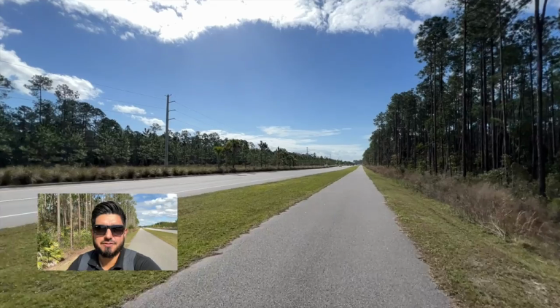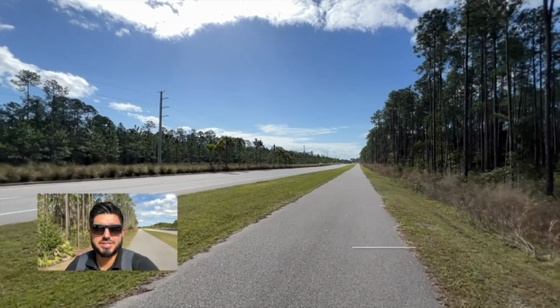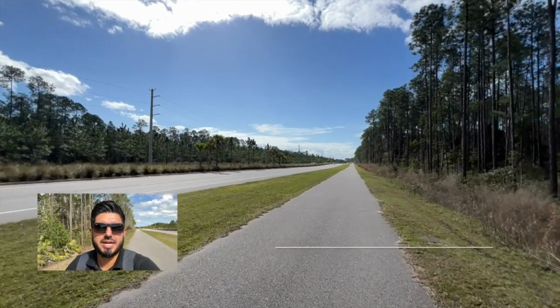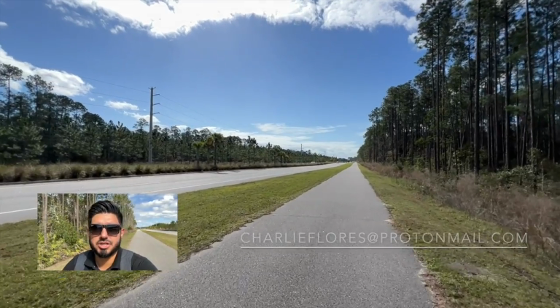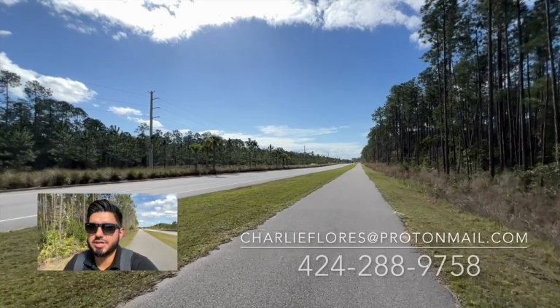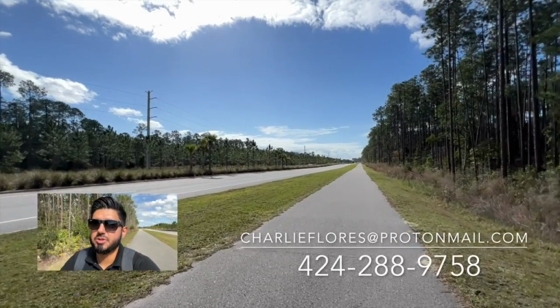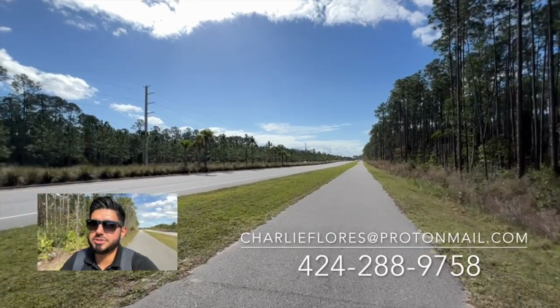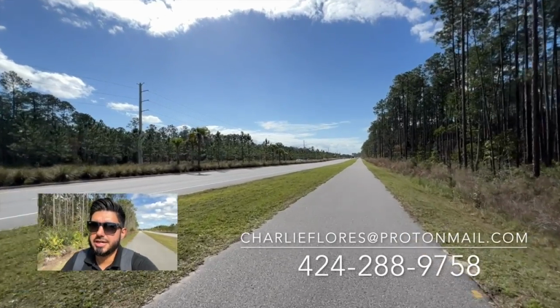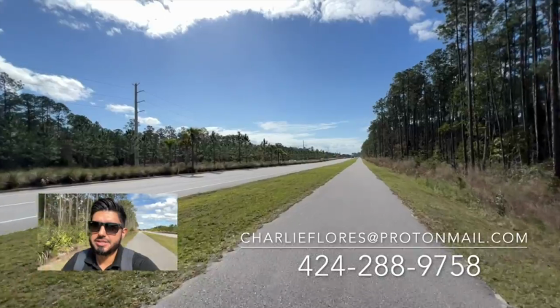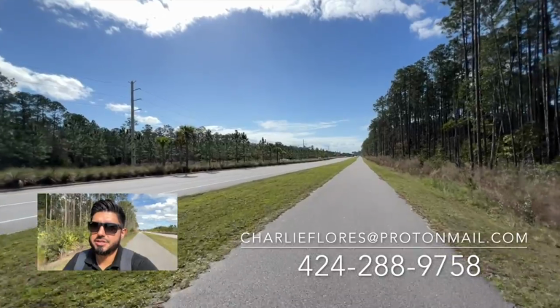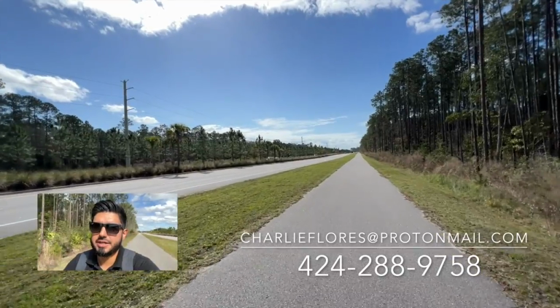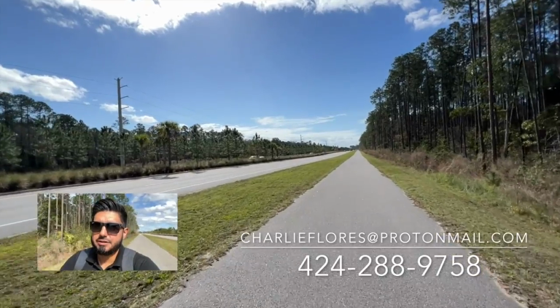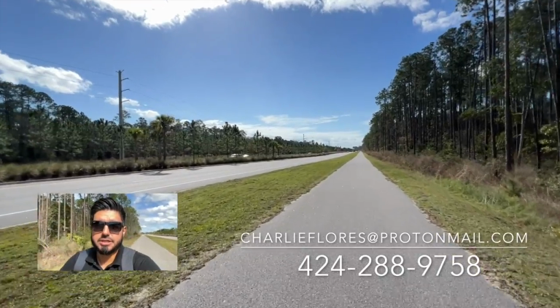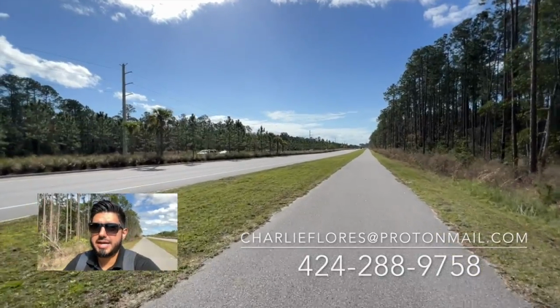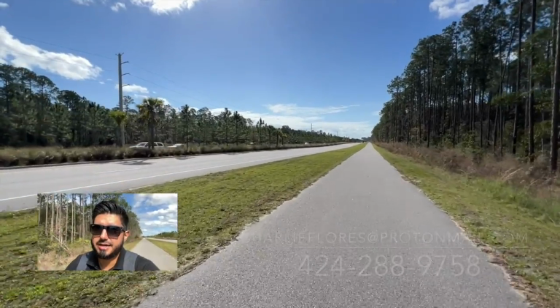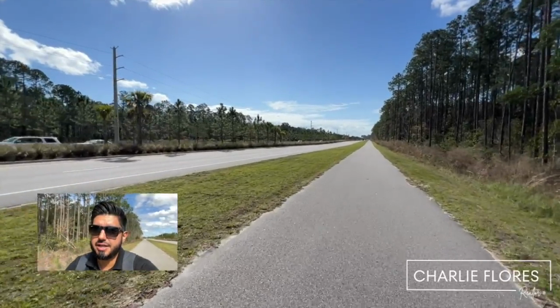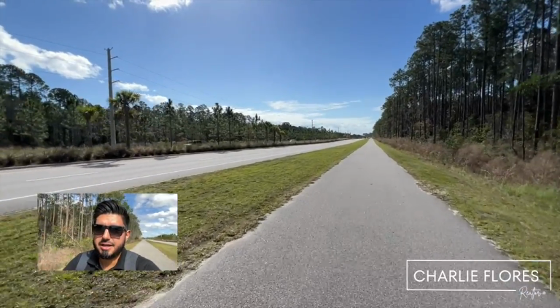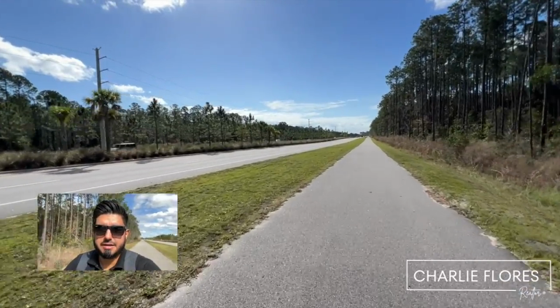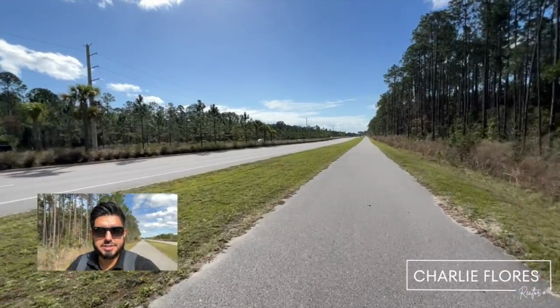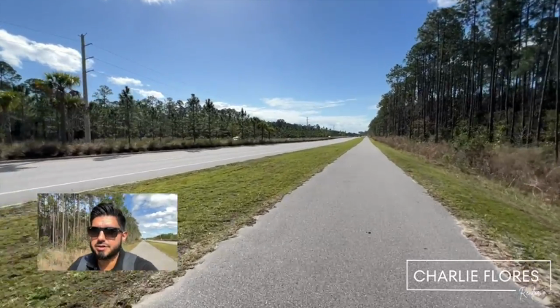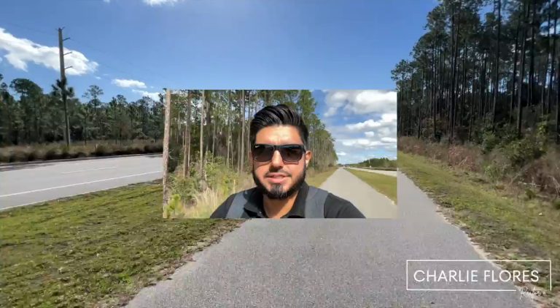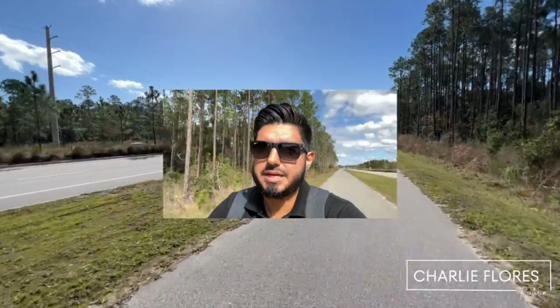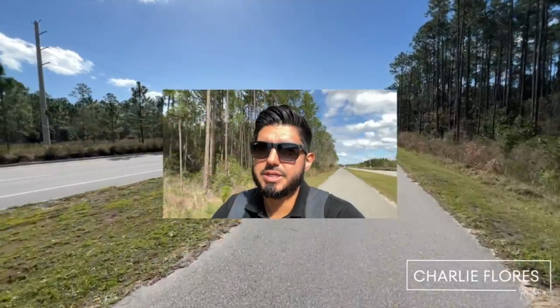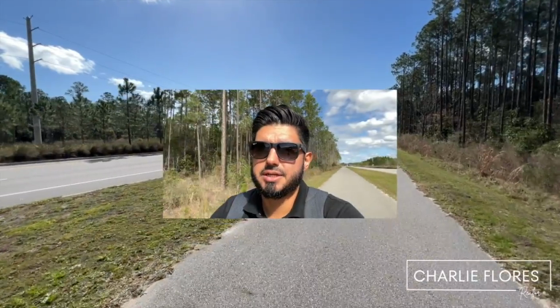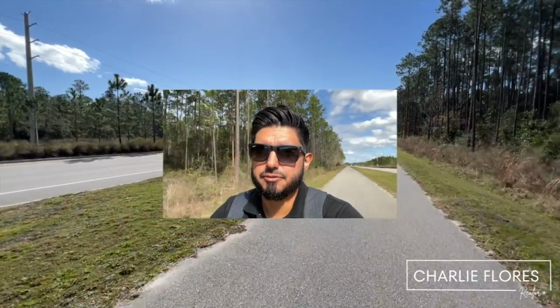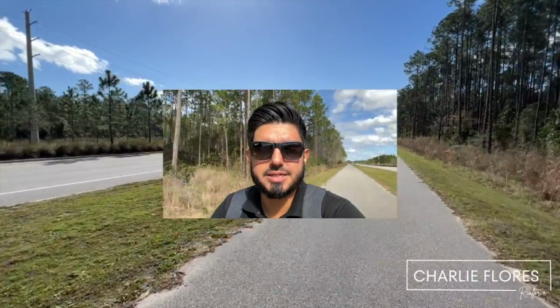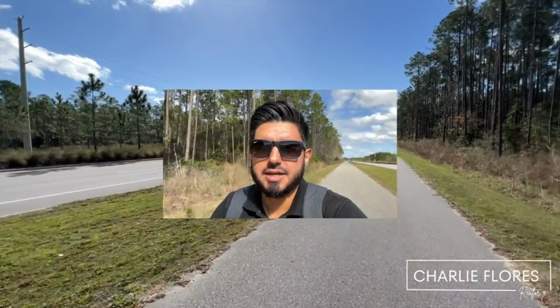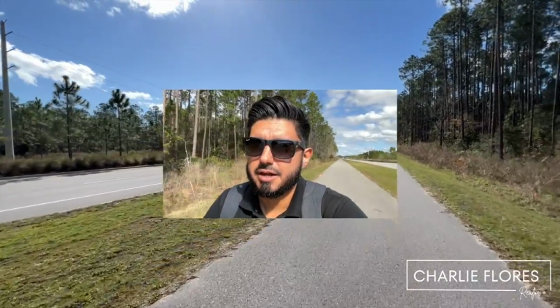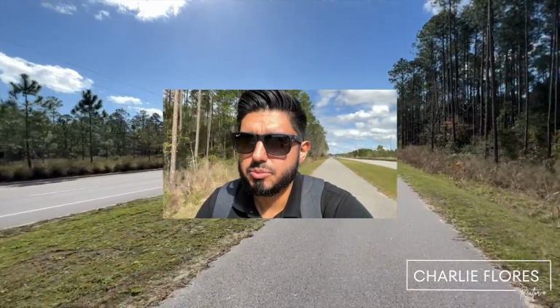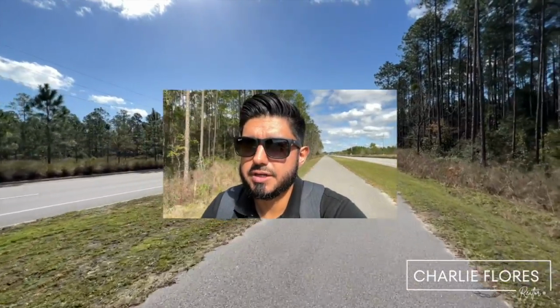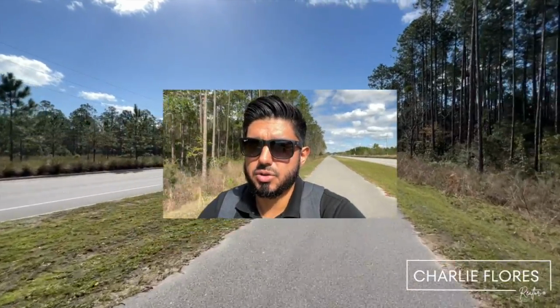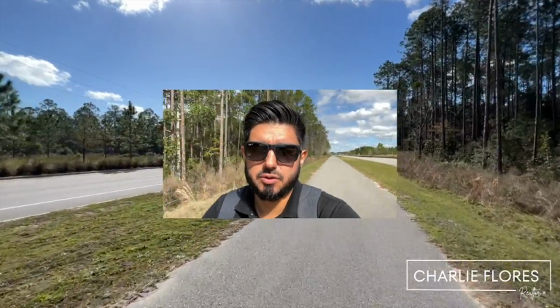If you're new to my channel, my name is Charlie Flores, and I'm a local realtor here in St. John's County. If you're looking to buy and/or sell, I can definitely assist you. I've assisted many families from out of state with their move here to Northeast Florida.